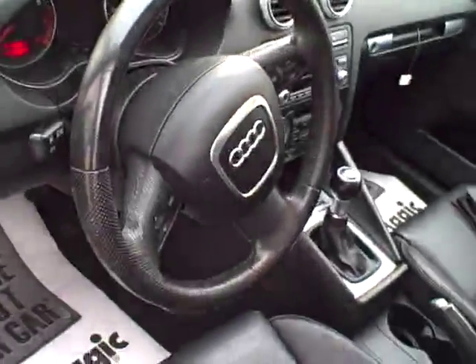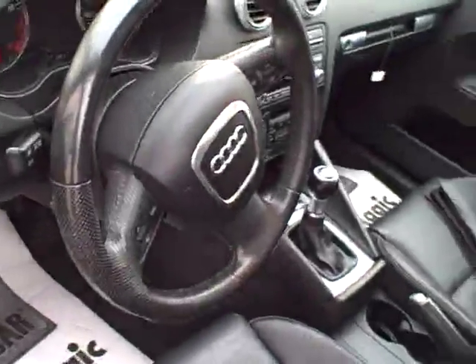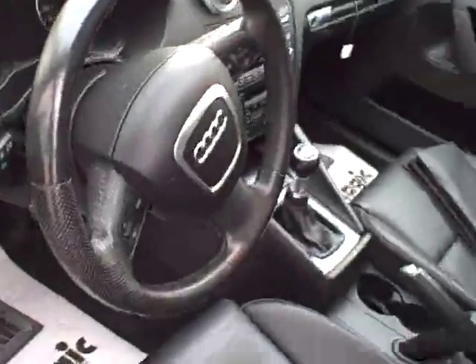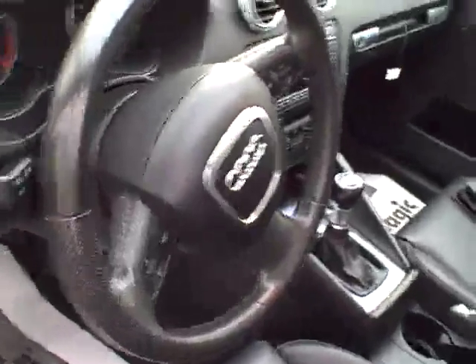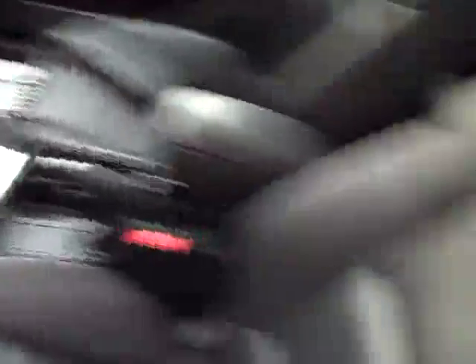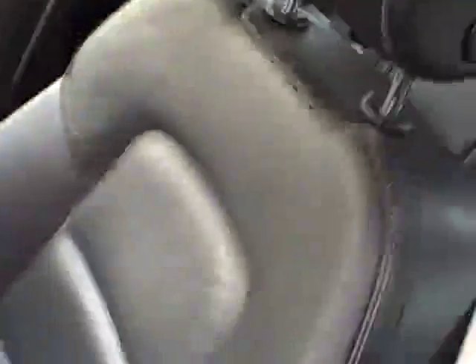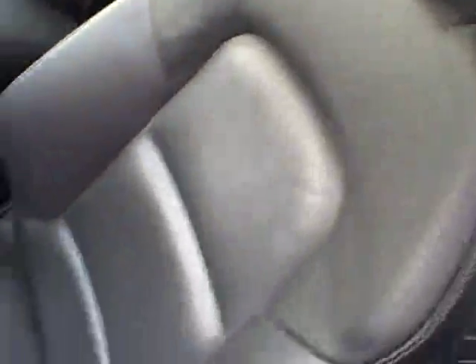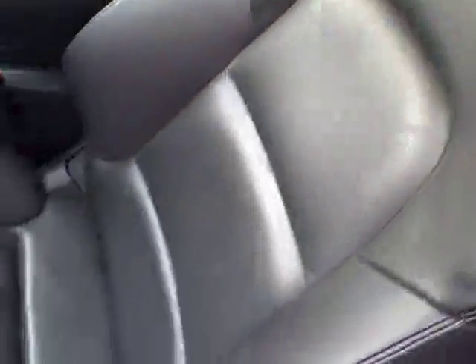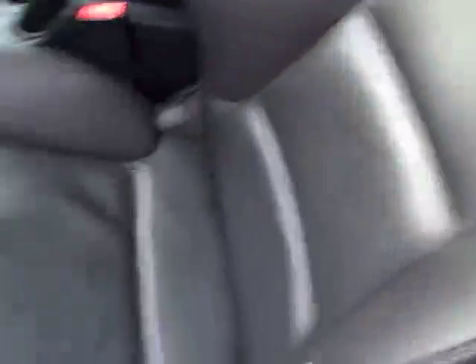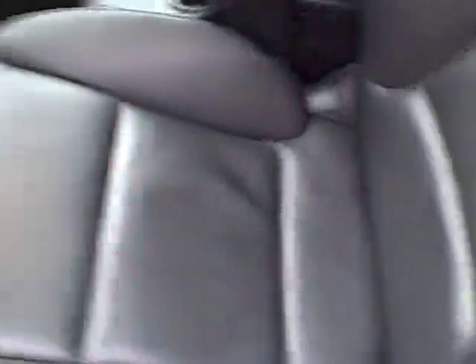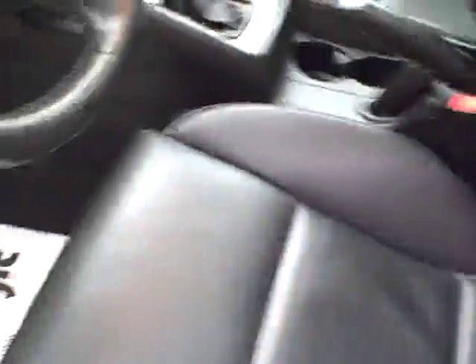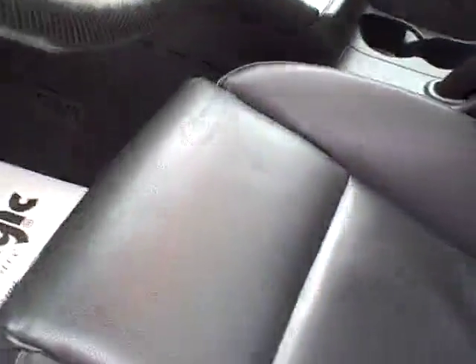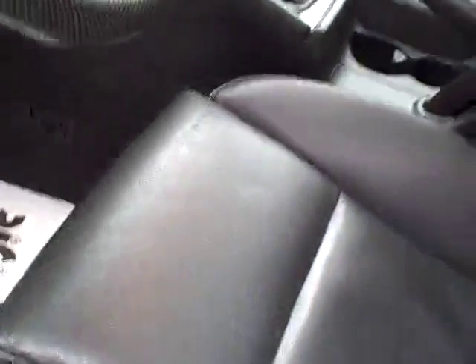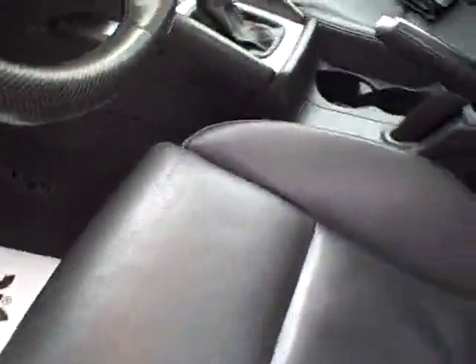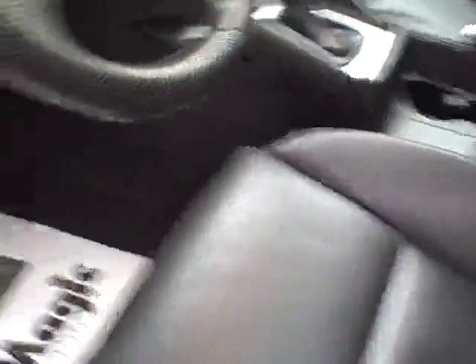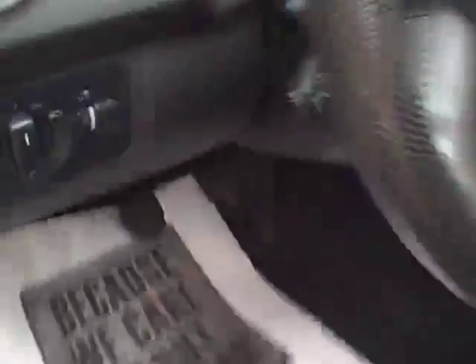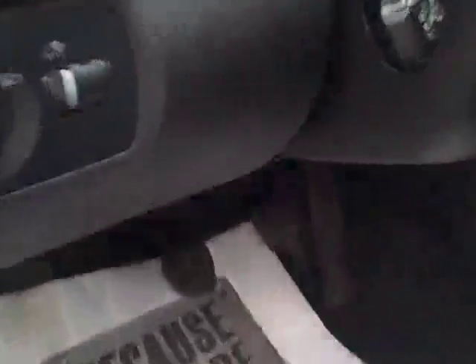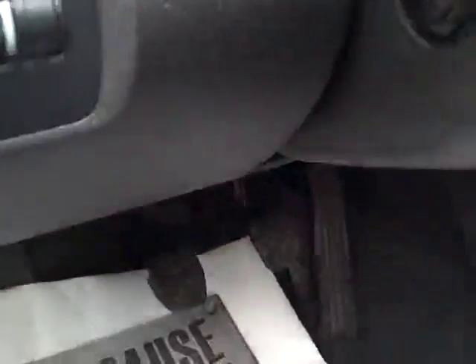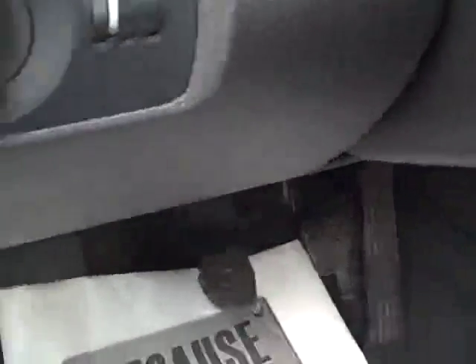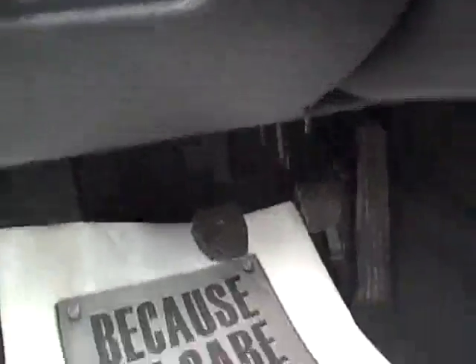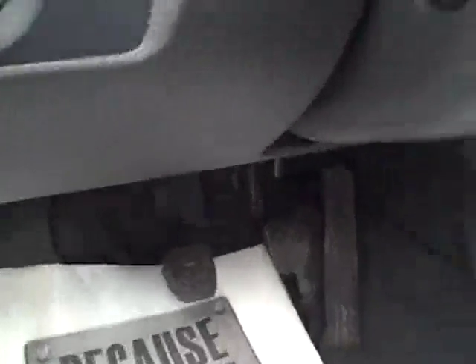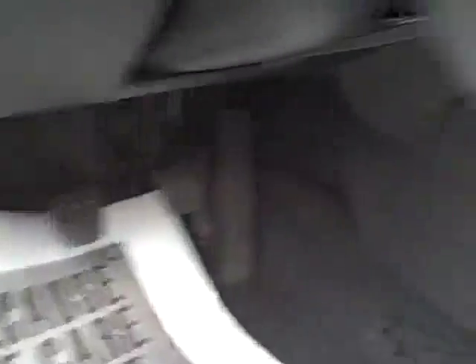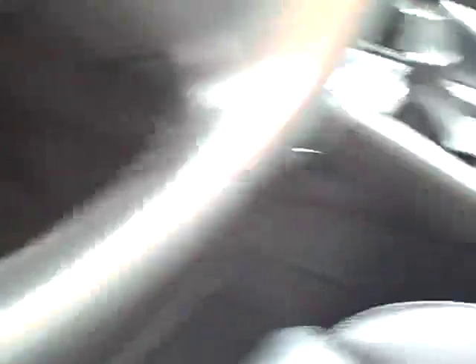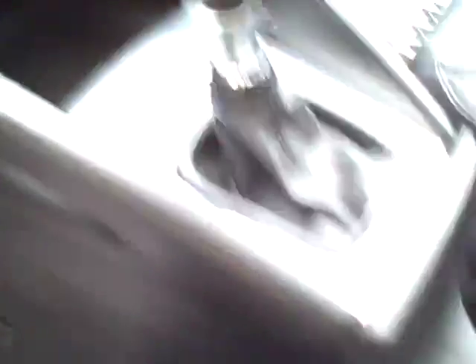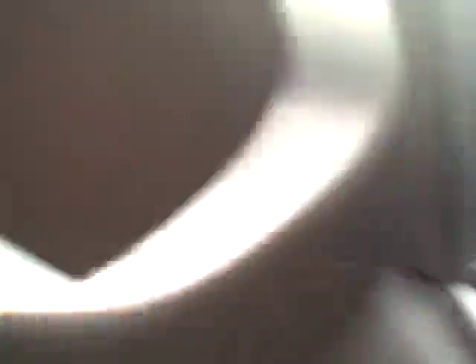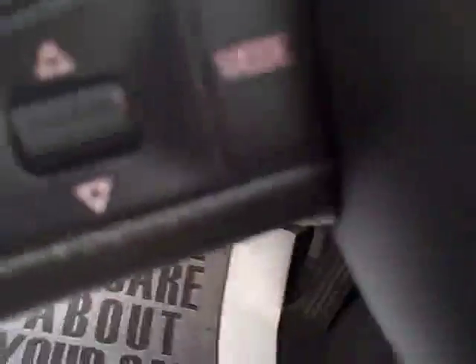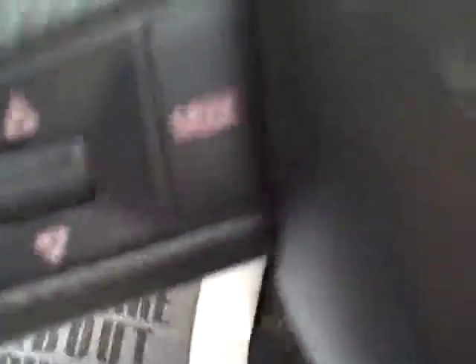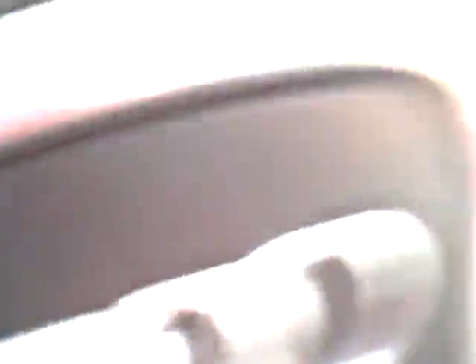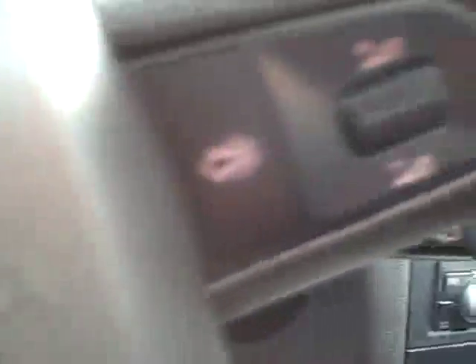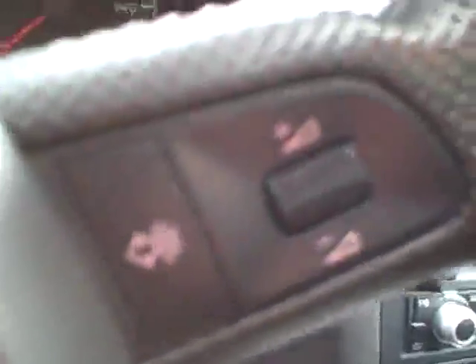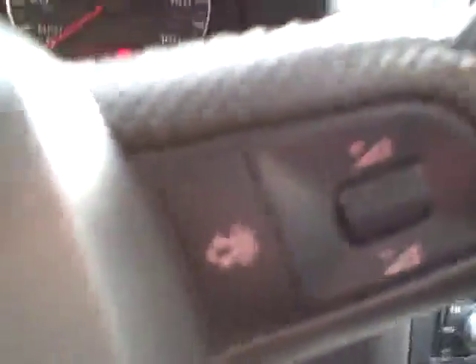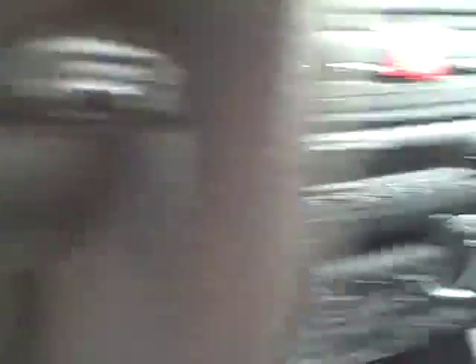Leather wrapped steering wheel — nice. I believe that is true leather versus pleather seating. Fog lamps. You can control your stereo right on the steering wheel, and there's some Bluetooth.